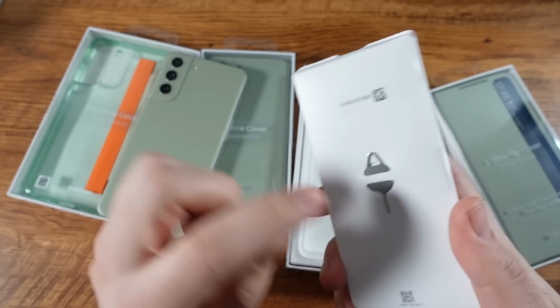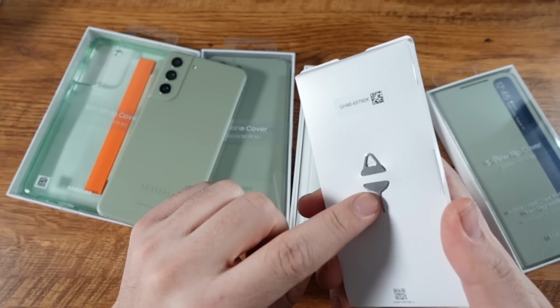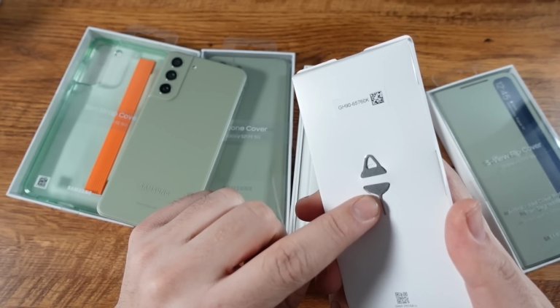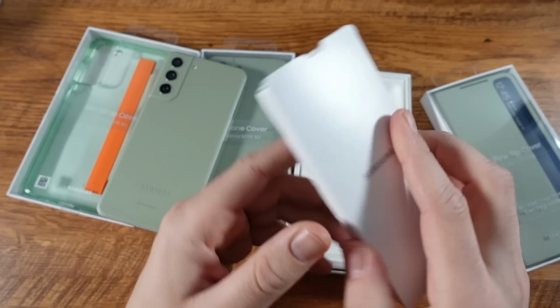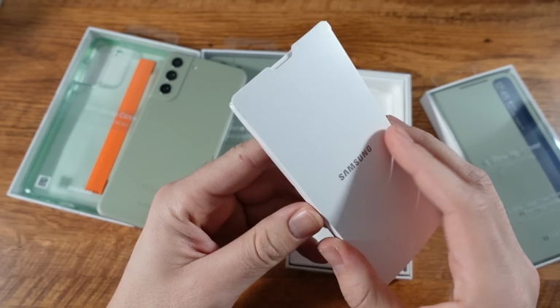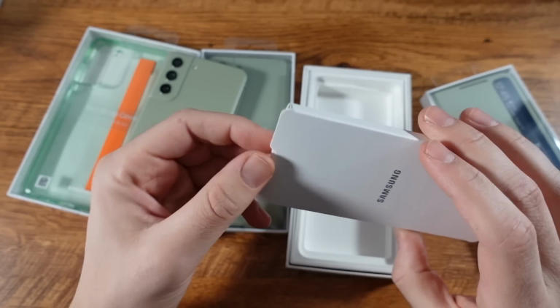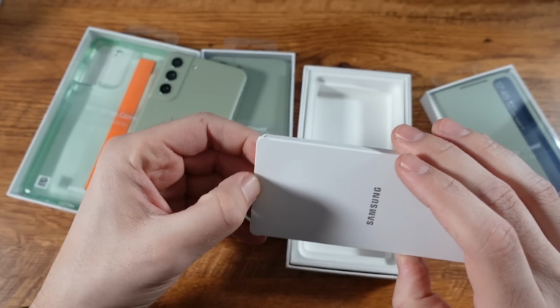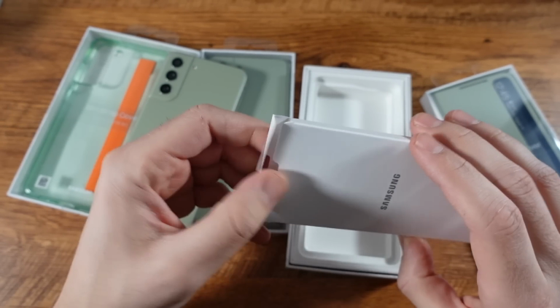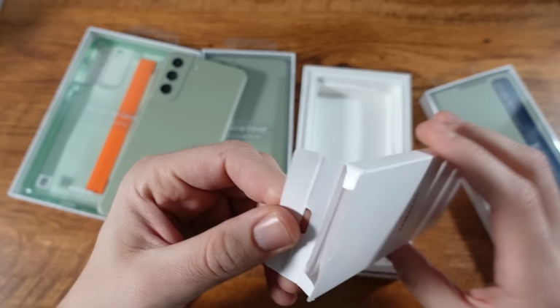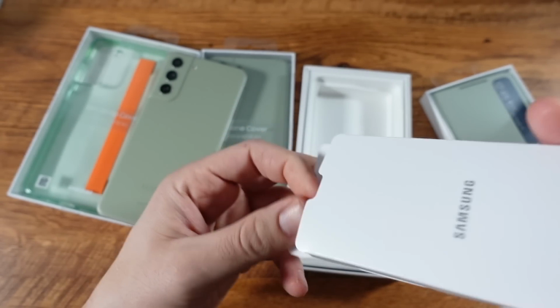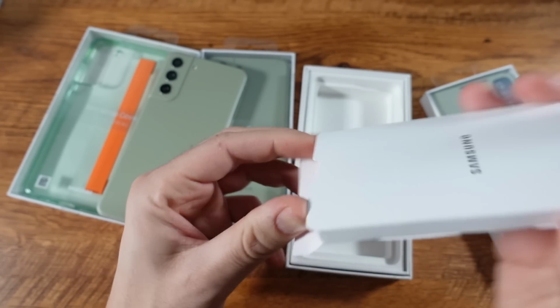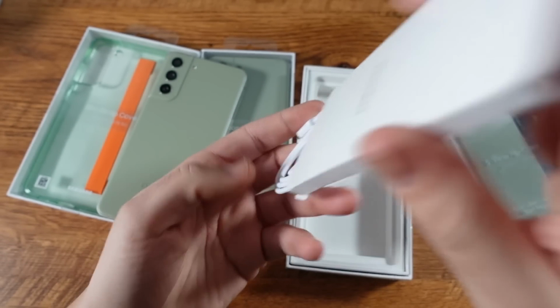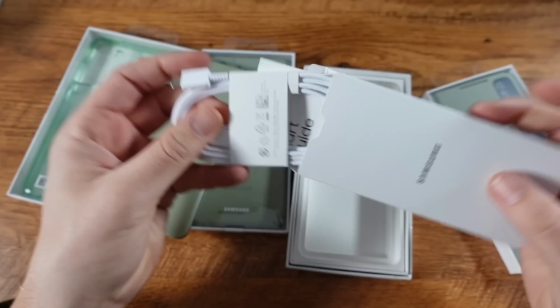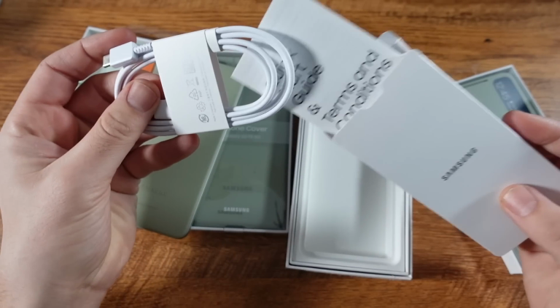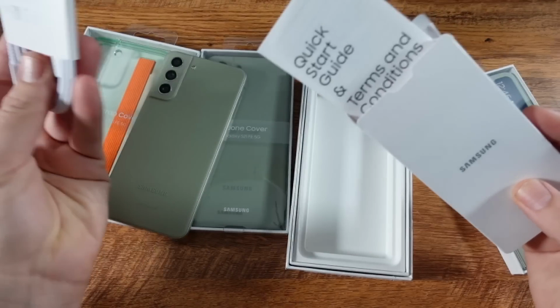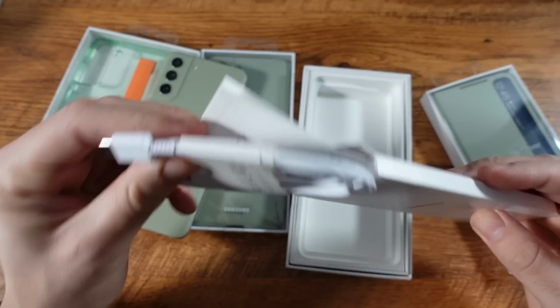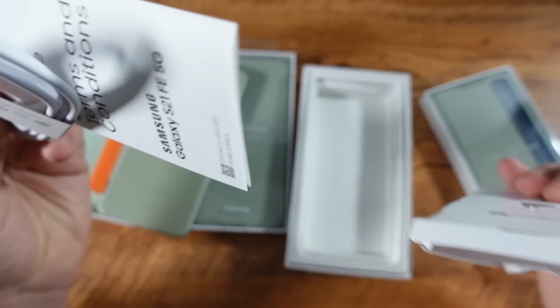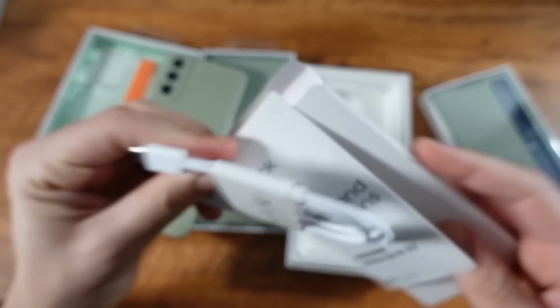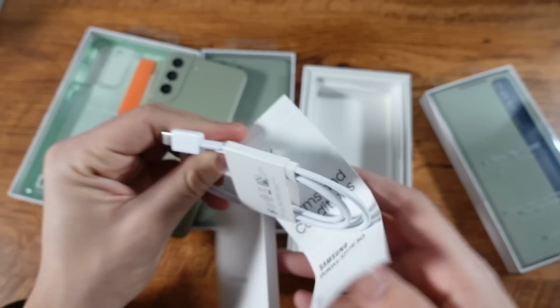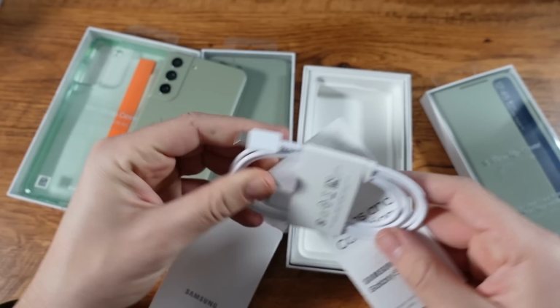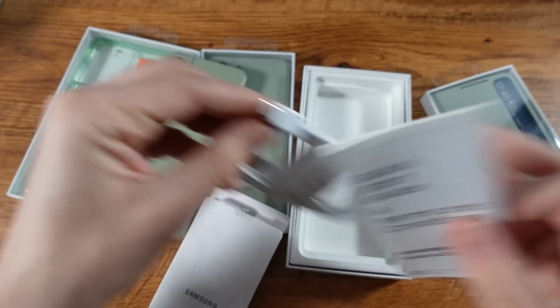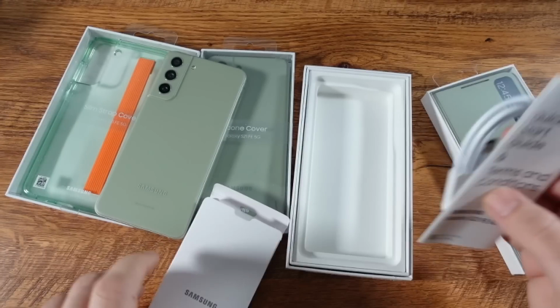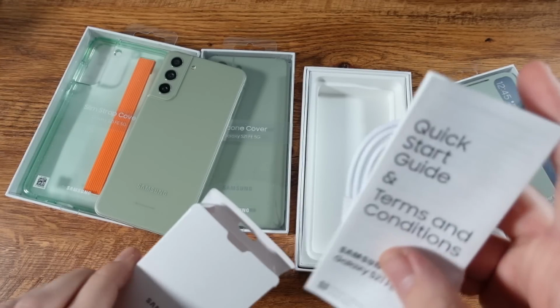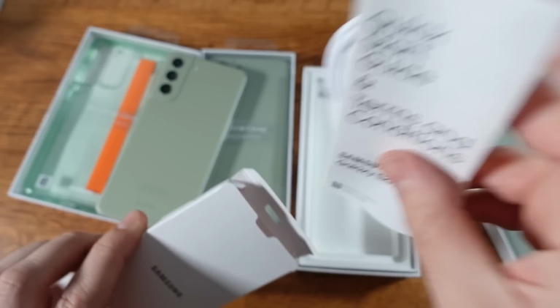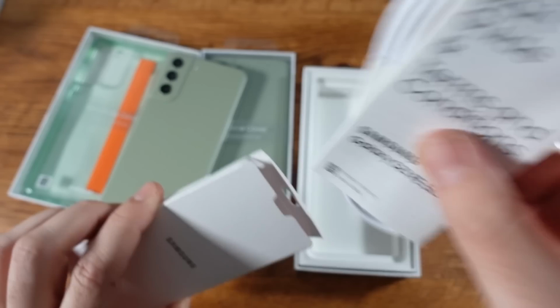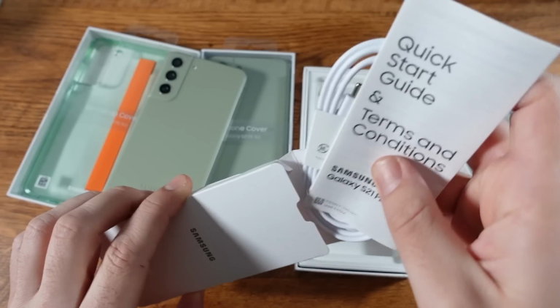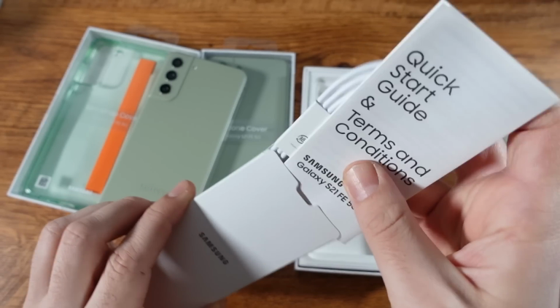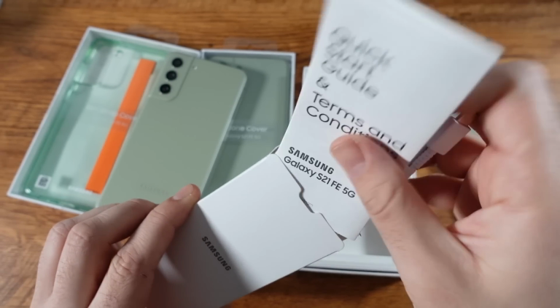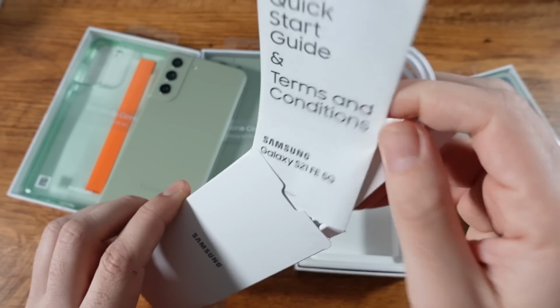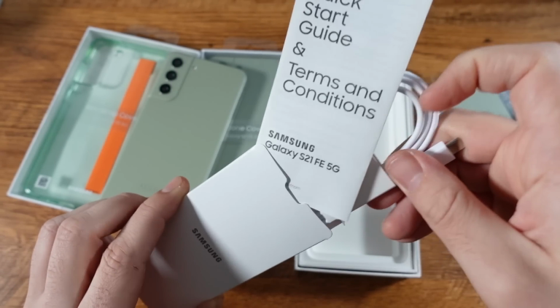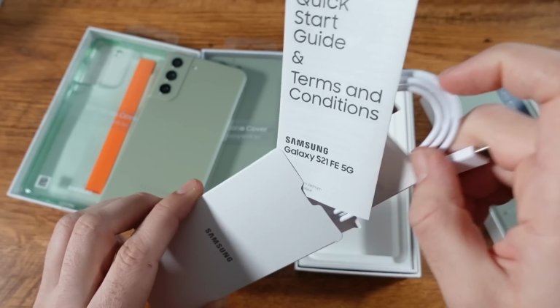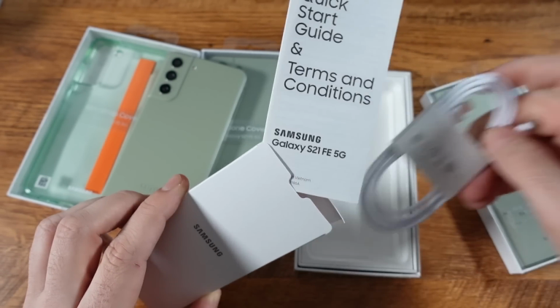We do have a SIM card tool — we always need those when getting a new phone. So there's a USB cable and that's it. They're slimming it down, kind of going the way that Apple went, to be honest with you. You'll see they just got the cable in there.